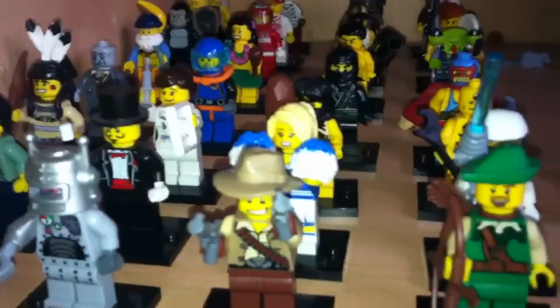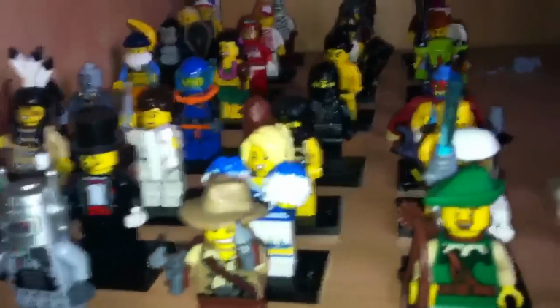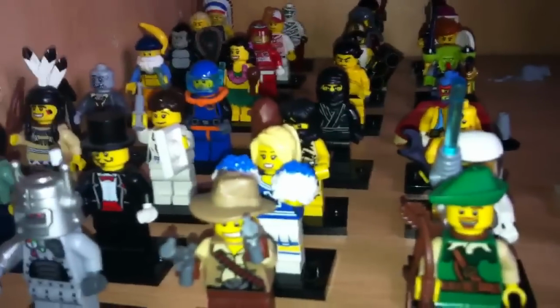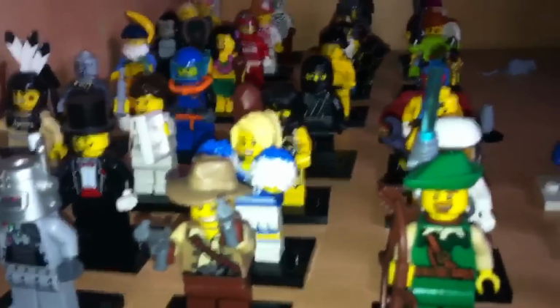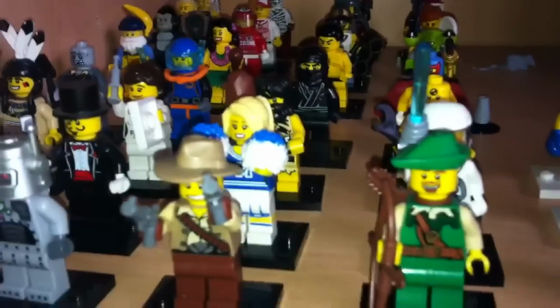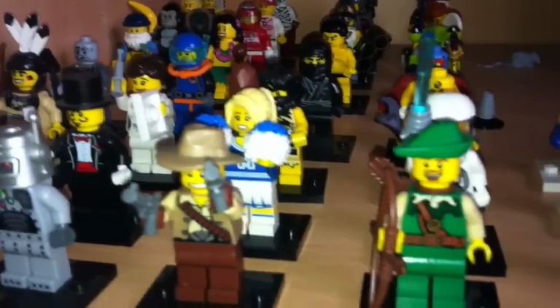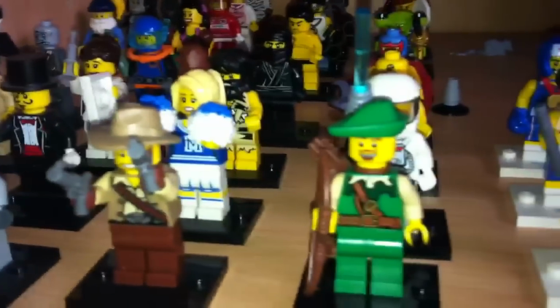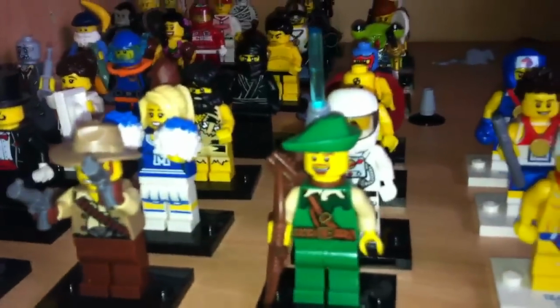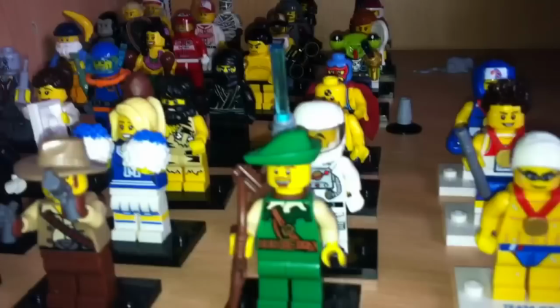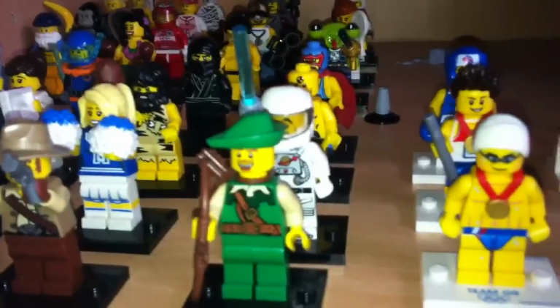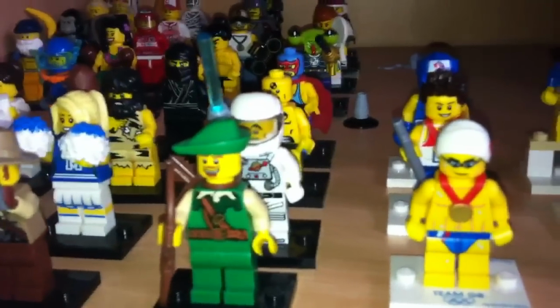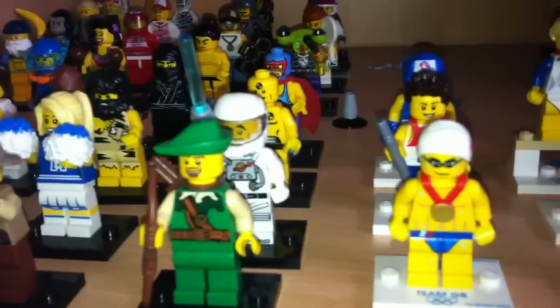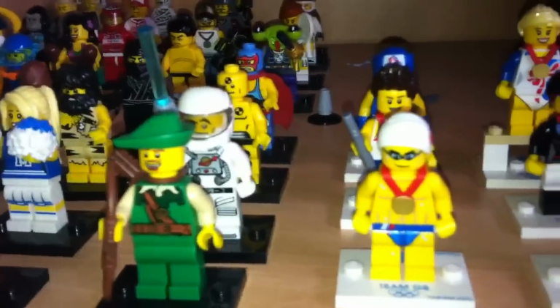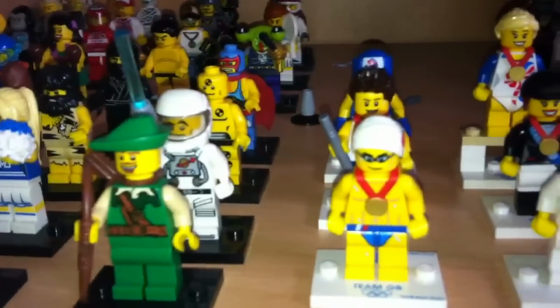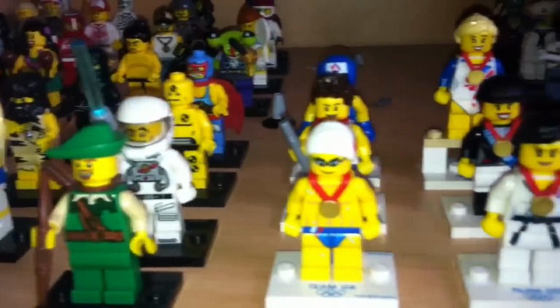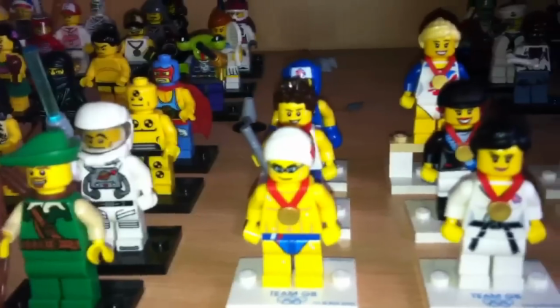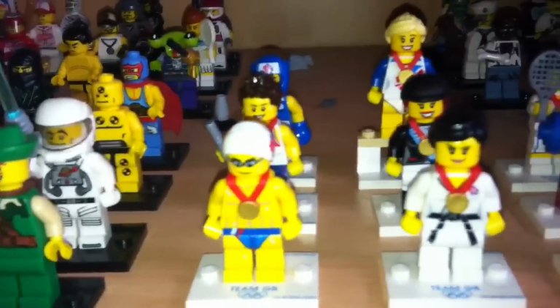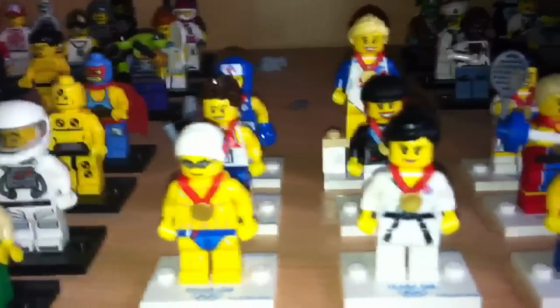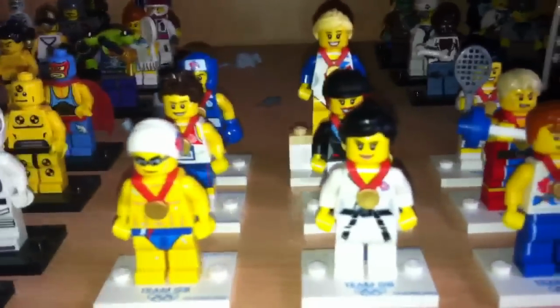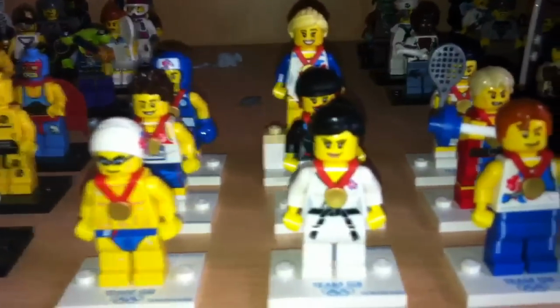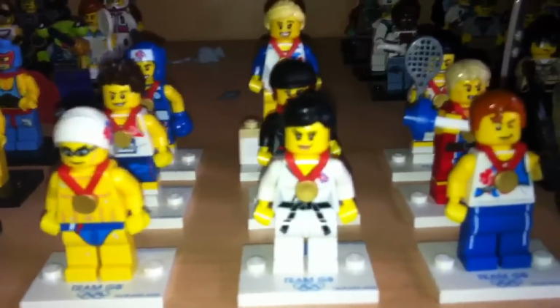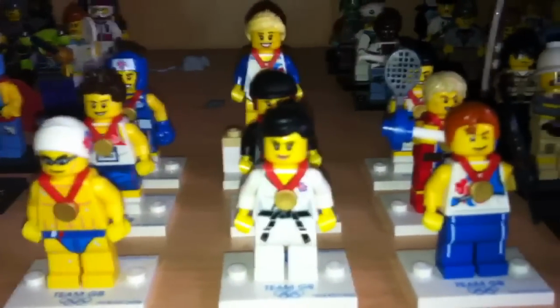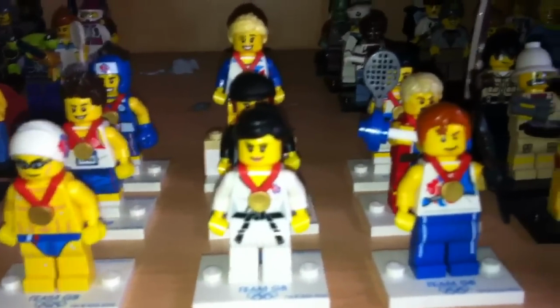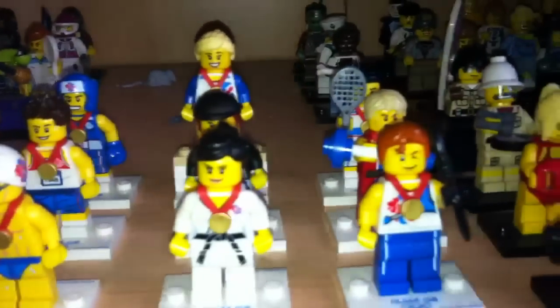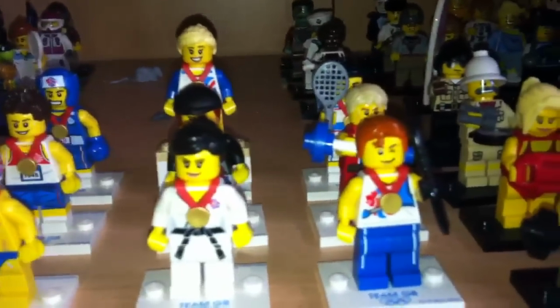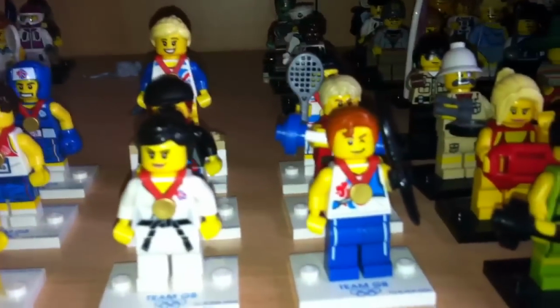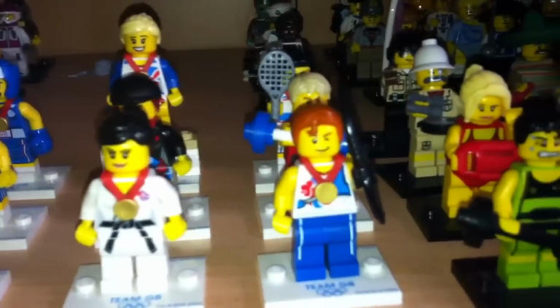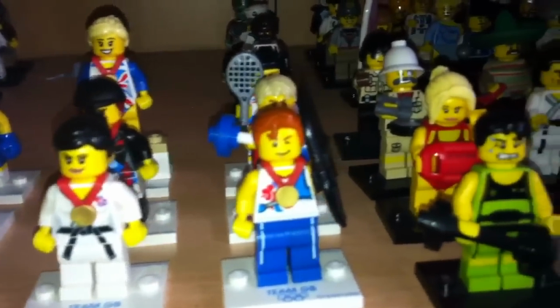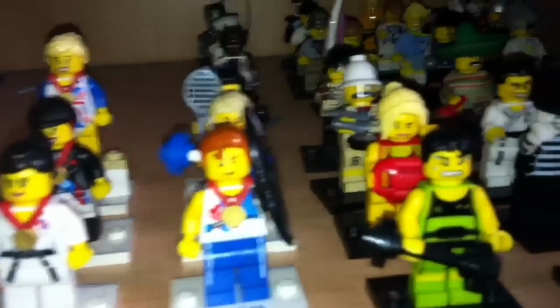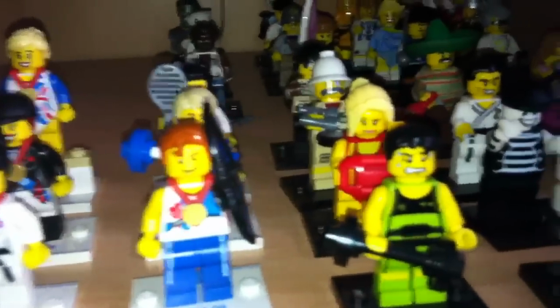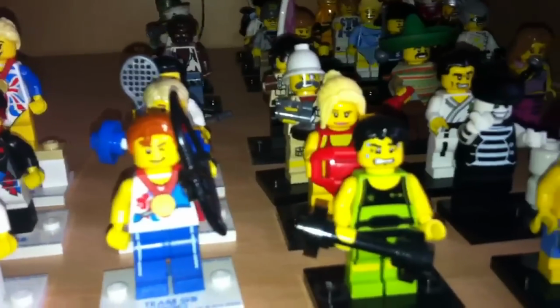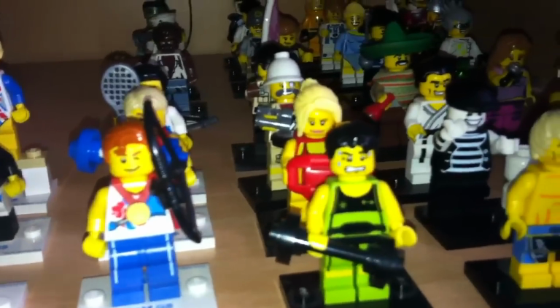I'm not going to review all of them, obviously — I'll just give a quick look. And here we have the Olympic minifigures, and then here we have series 2.